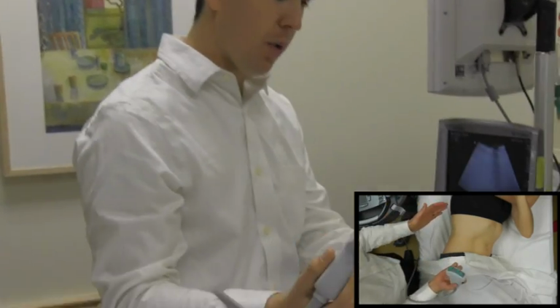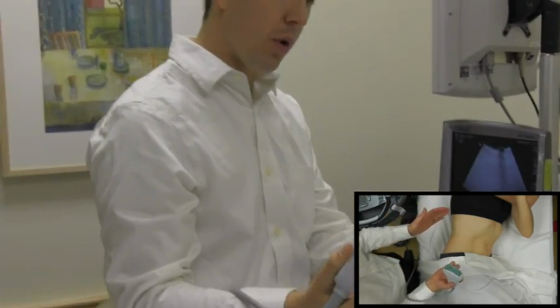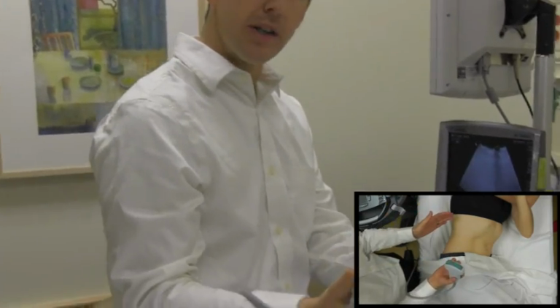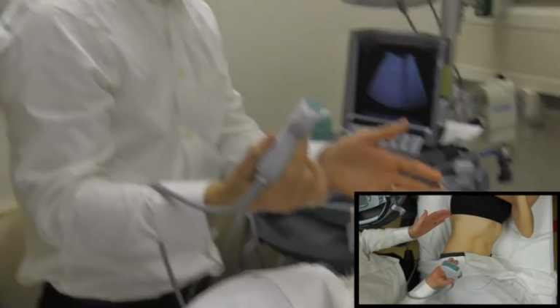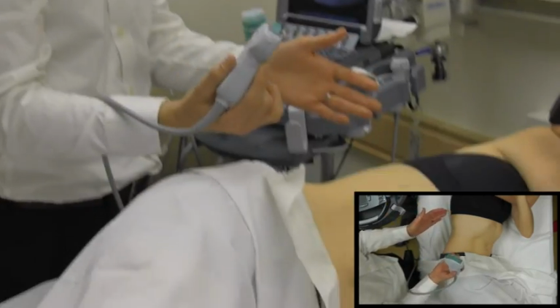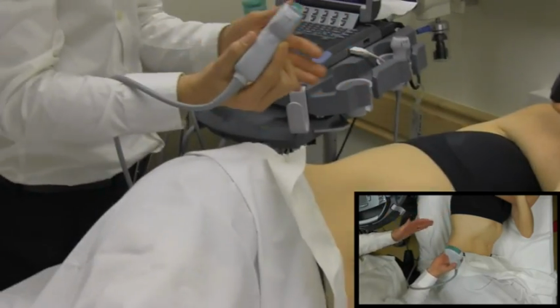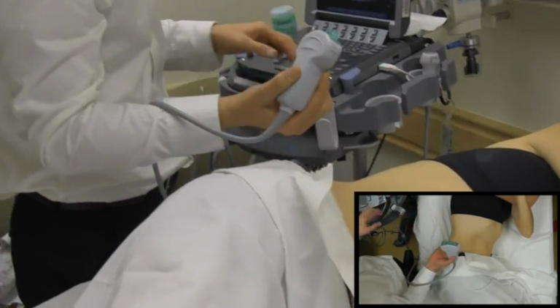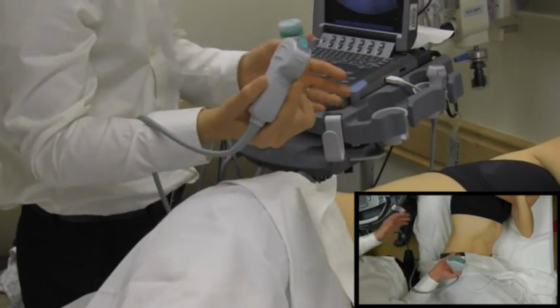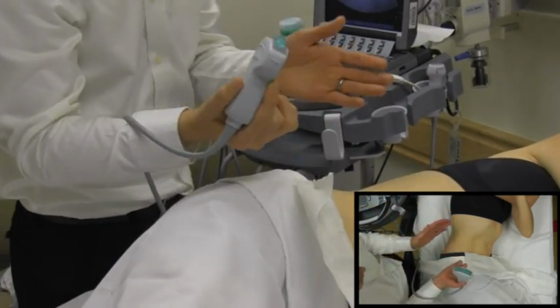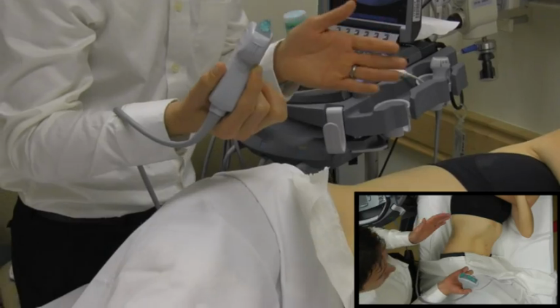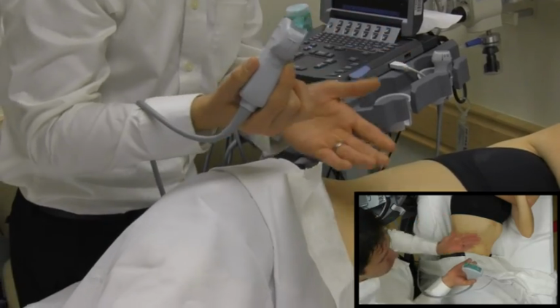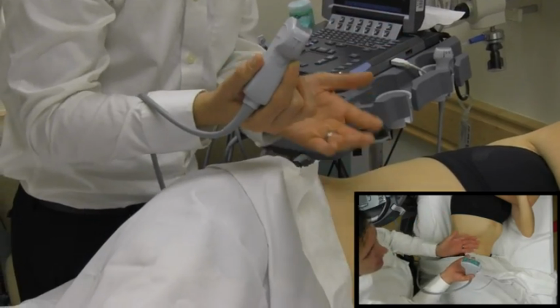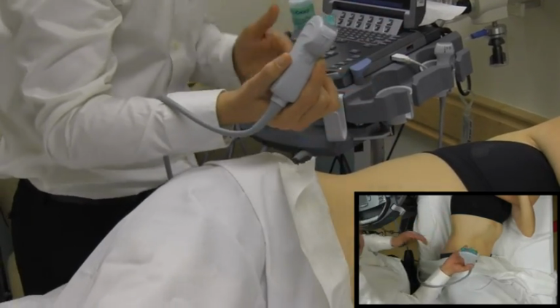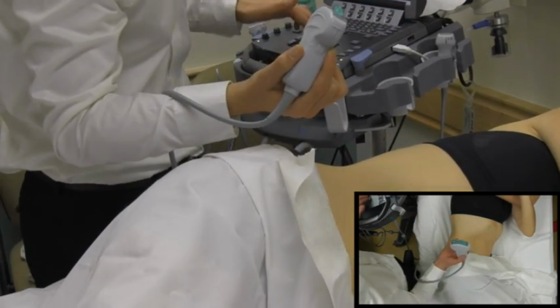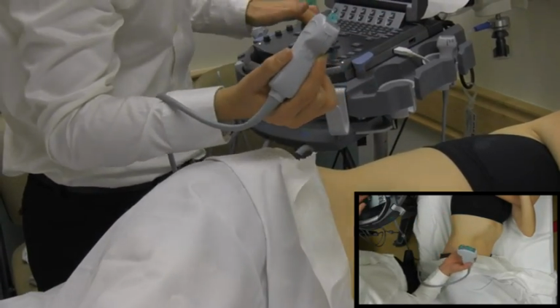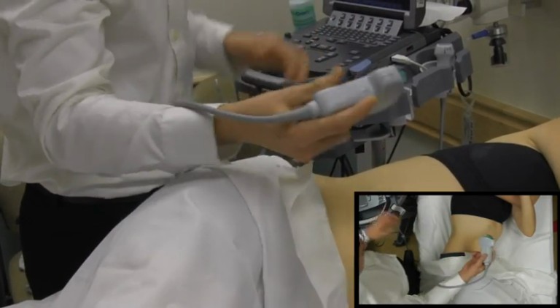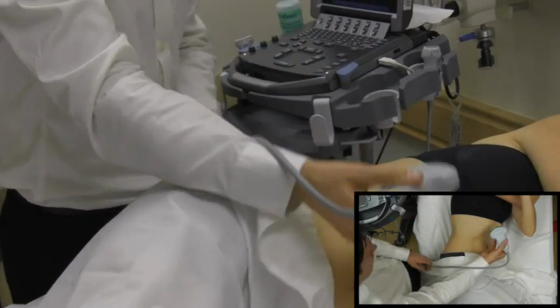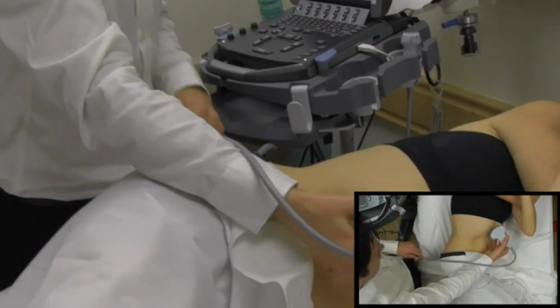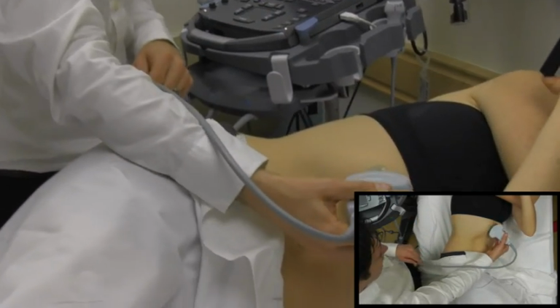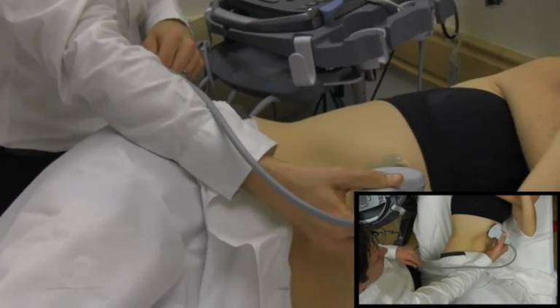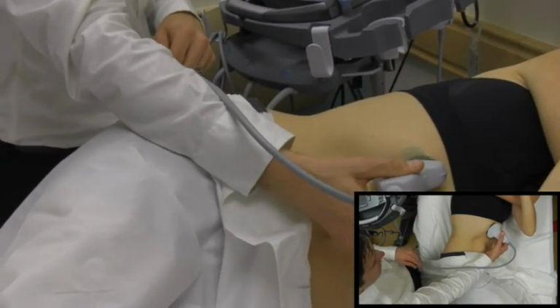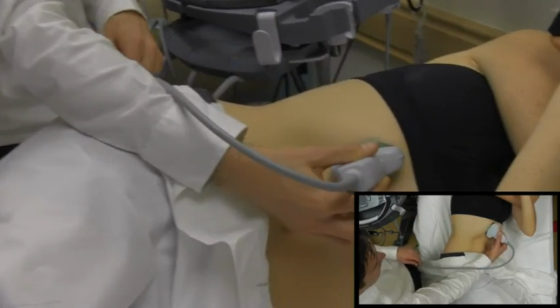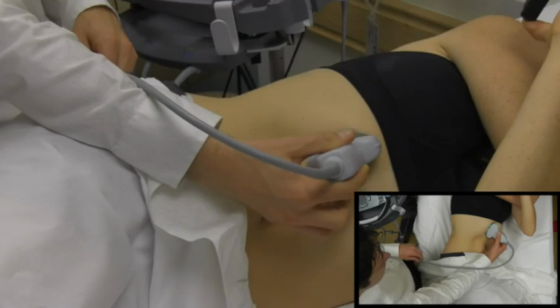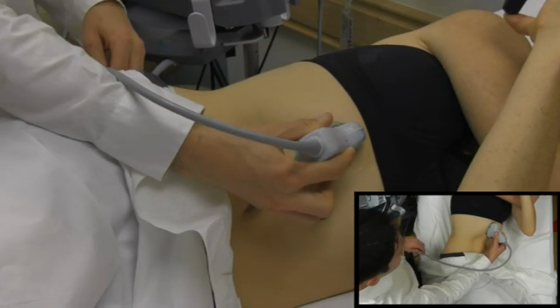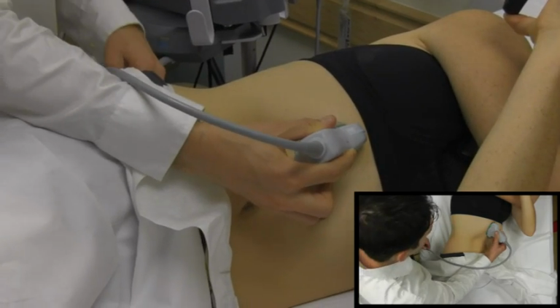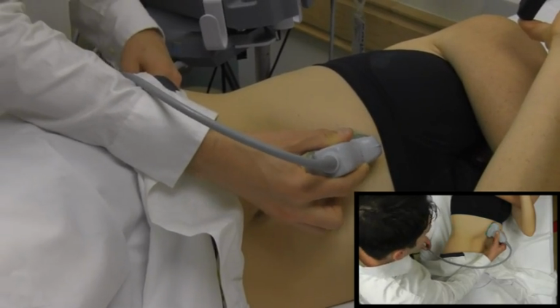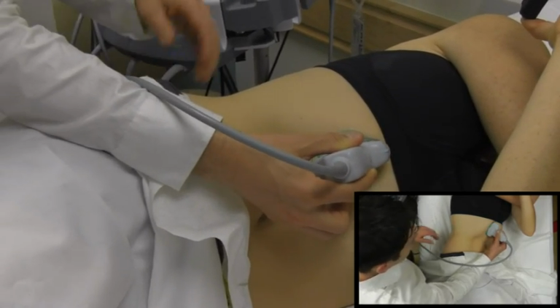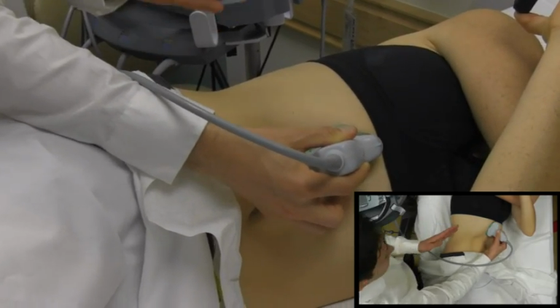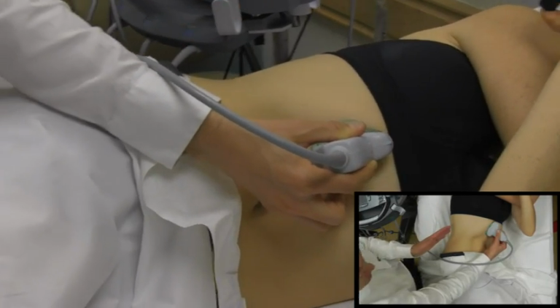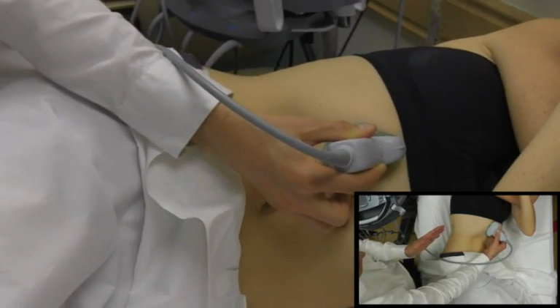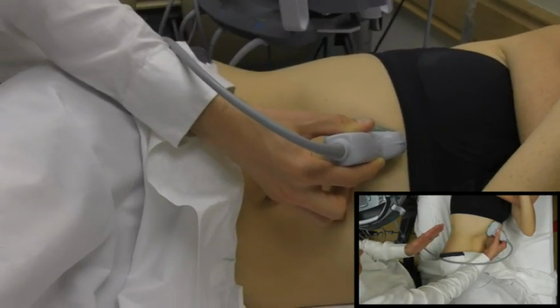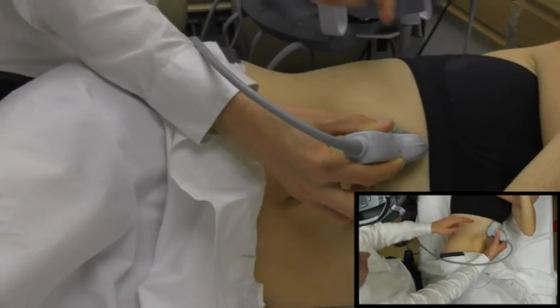You can do this with a patient supine, but you're going to get a better picture if you roll them to their left side, as the gallbladder just kind of falls out from underneath the liver when you do it that way. You're going to want to start with the probe up and down in the sagittal plane with the probe marker toward the patient's head.